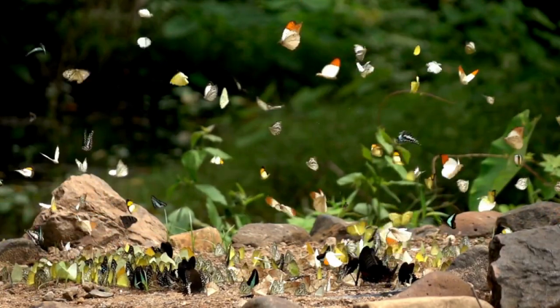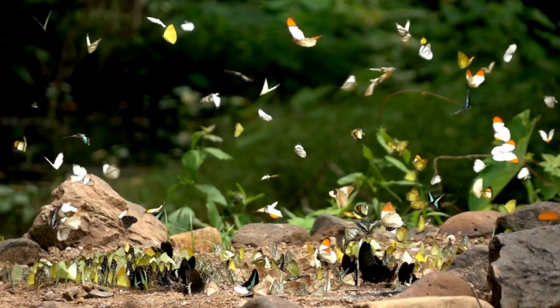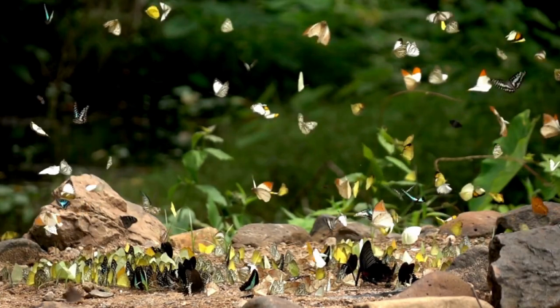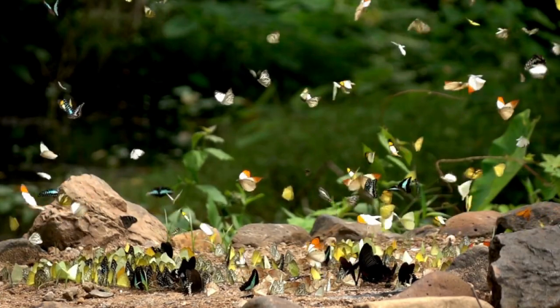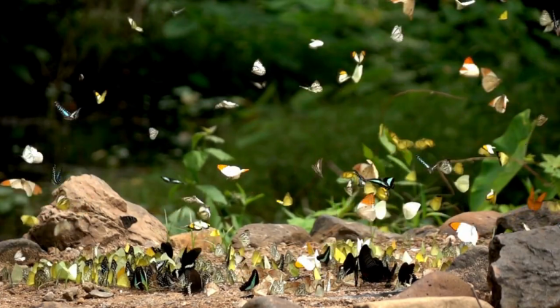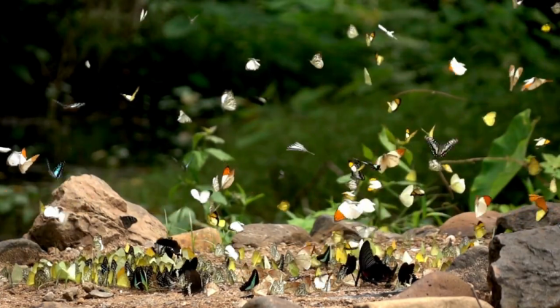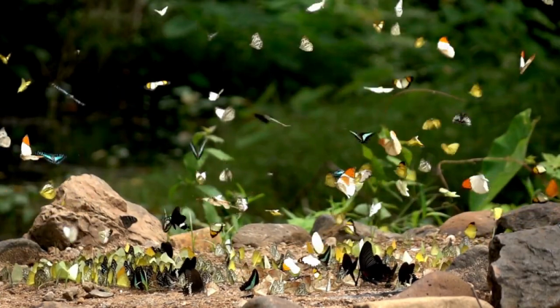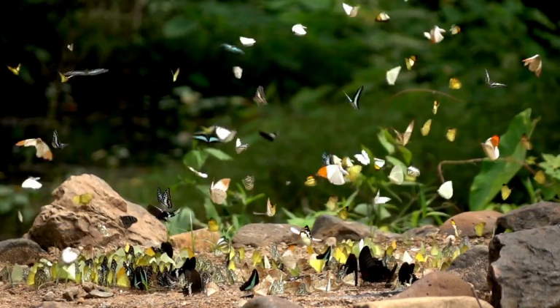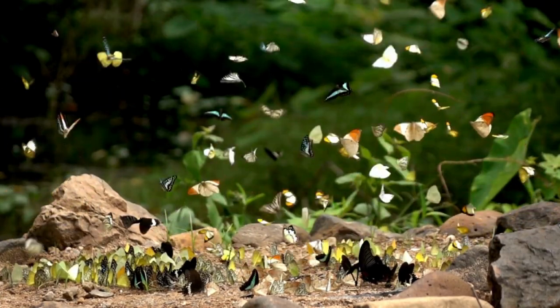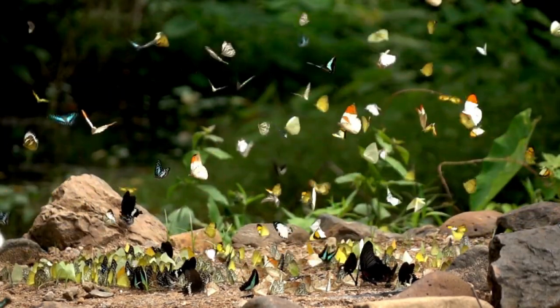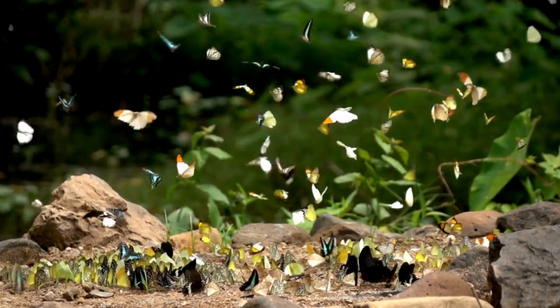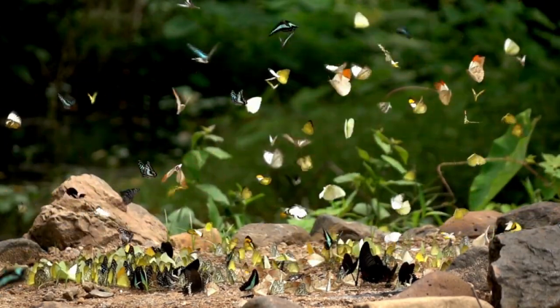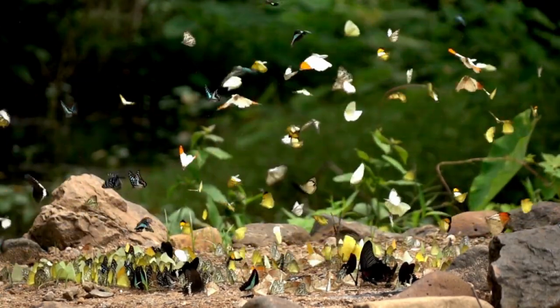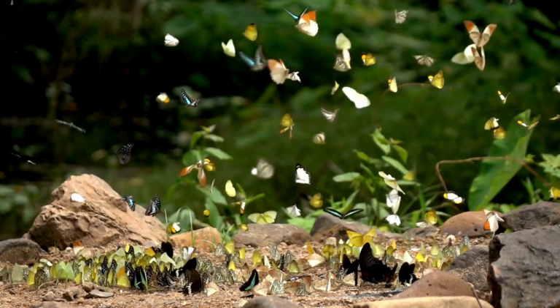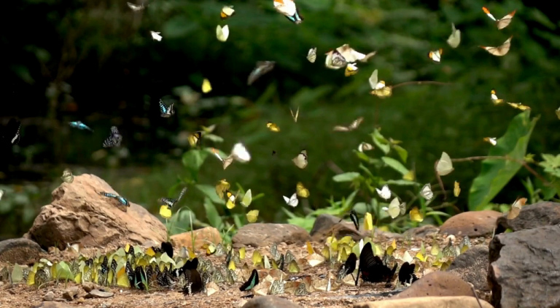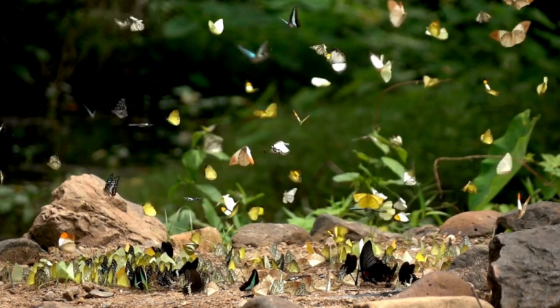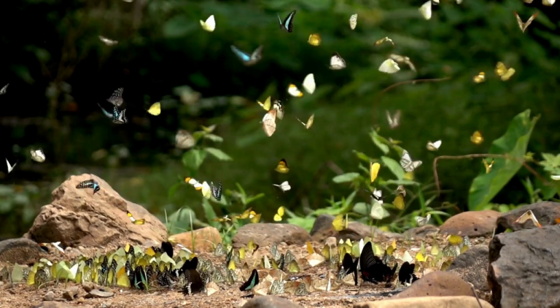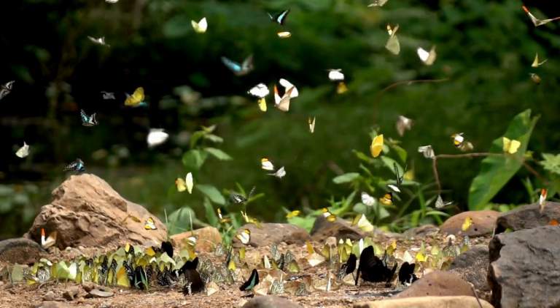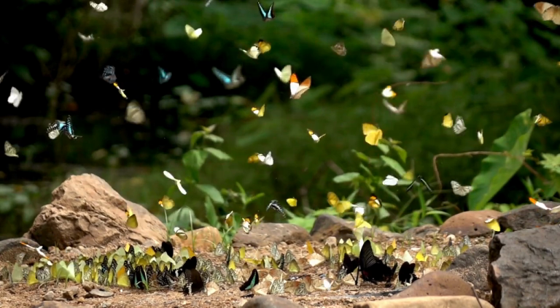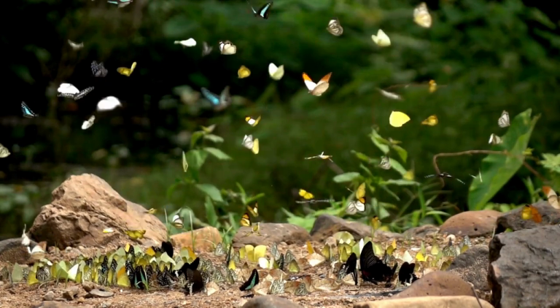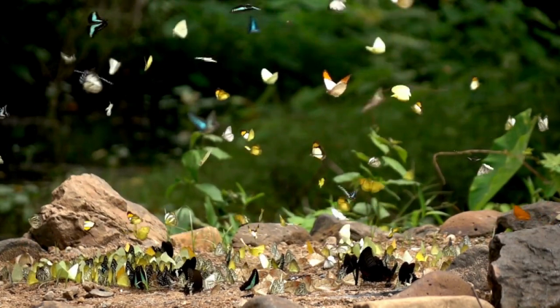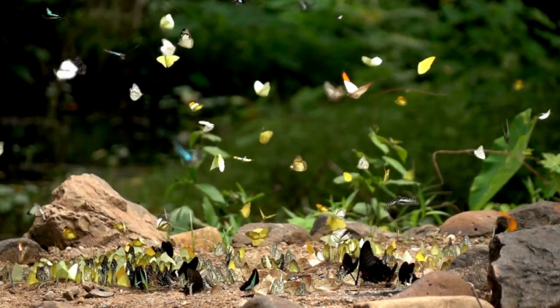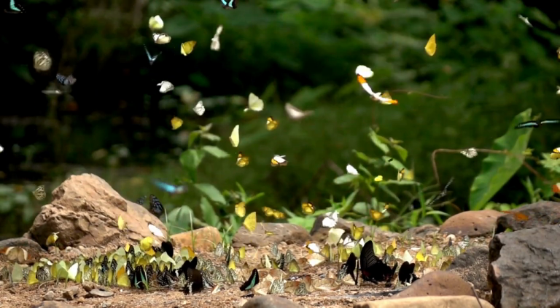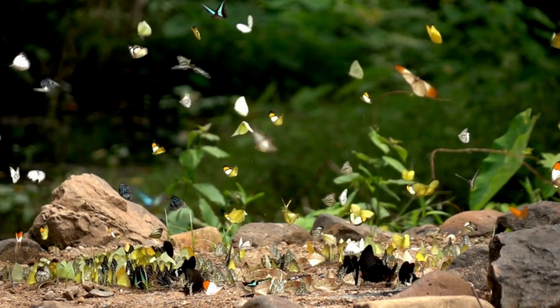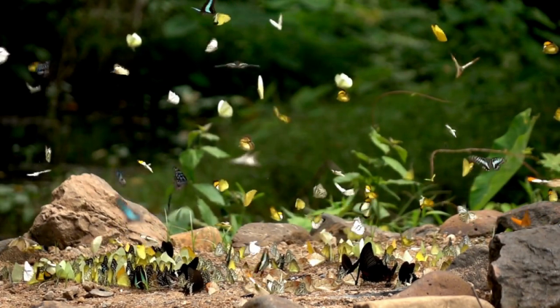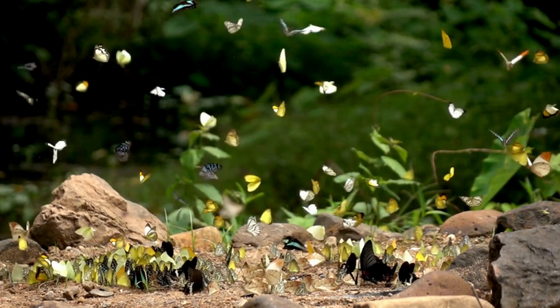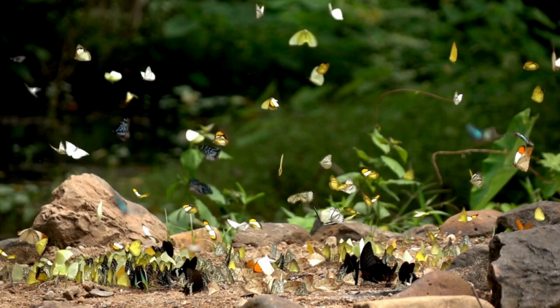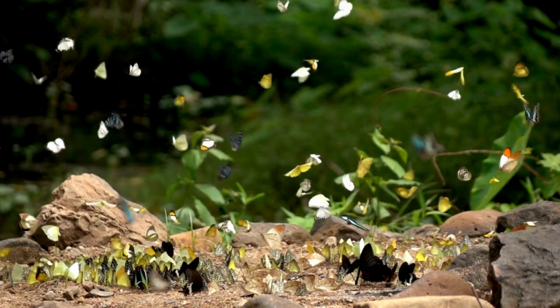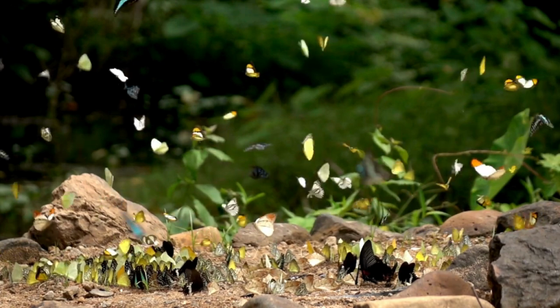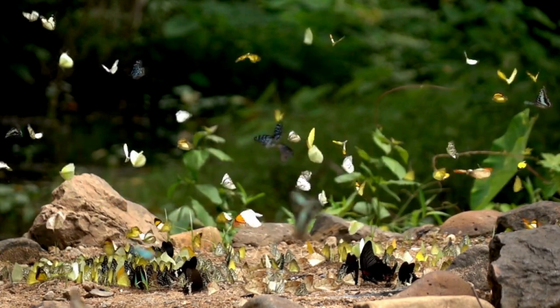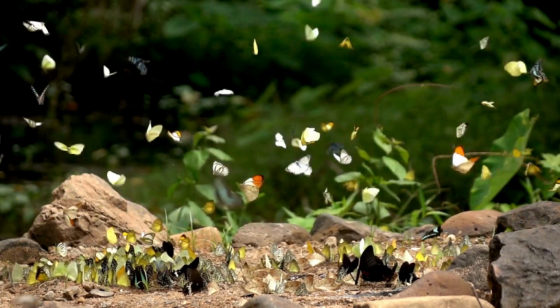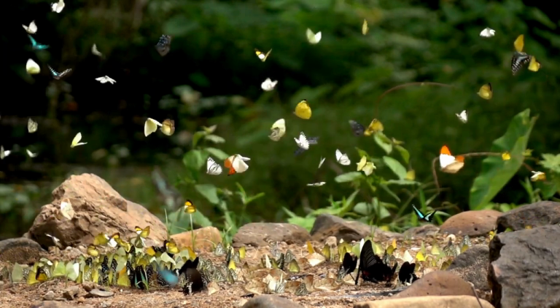Butterflies love to soak up the sun. They are like tiny sunbathing beauties, spreading their wings wide to catch the warmth. So next time you see a butterfly, imagine it's just chilling on a tiny beach chair.